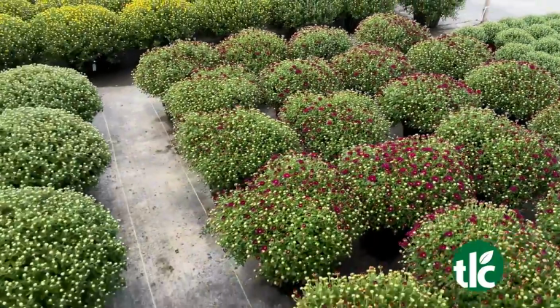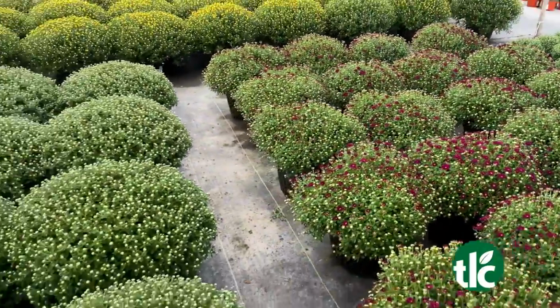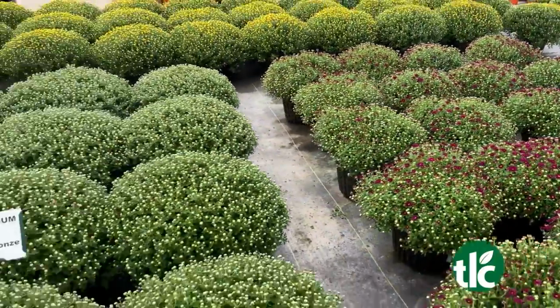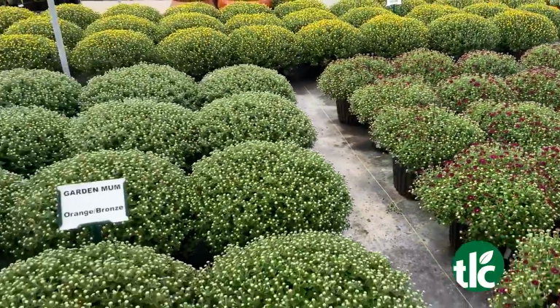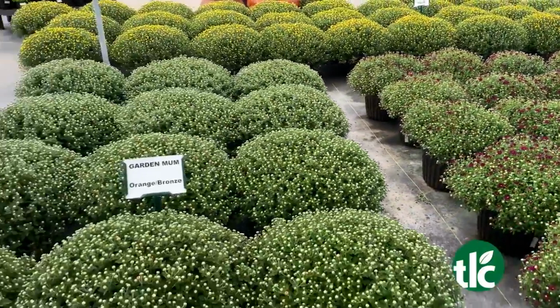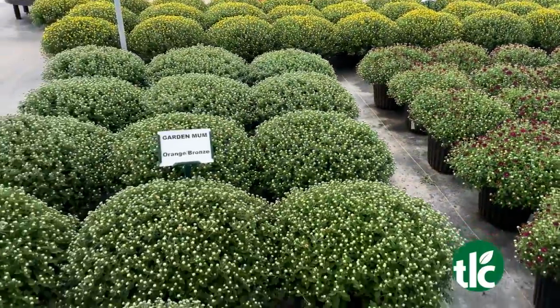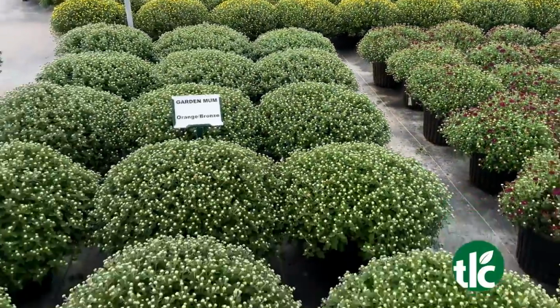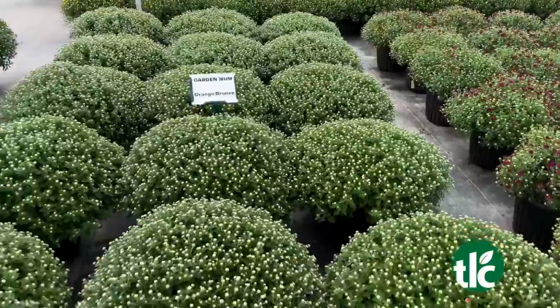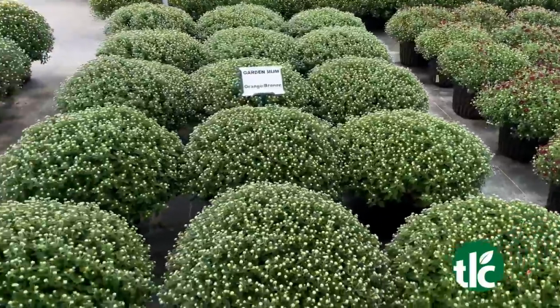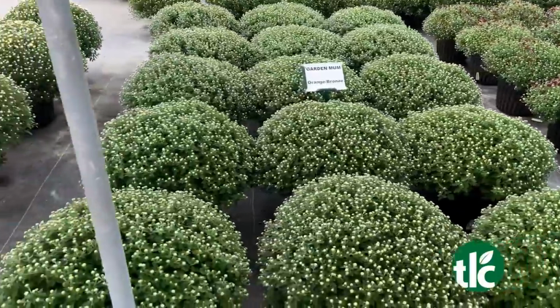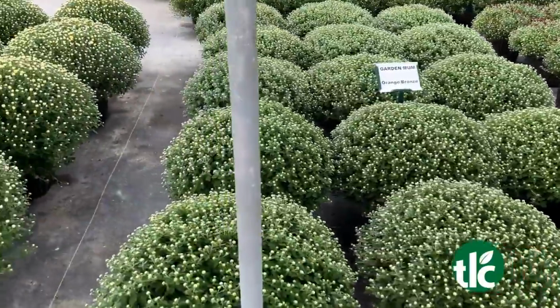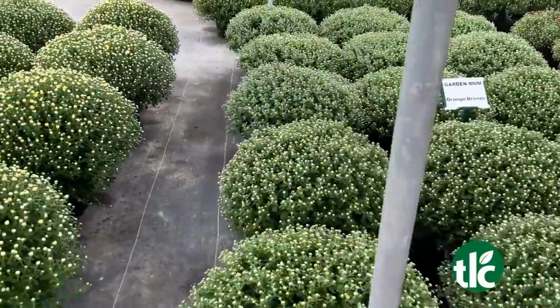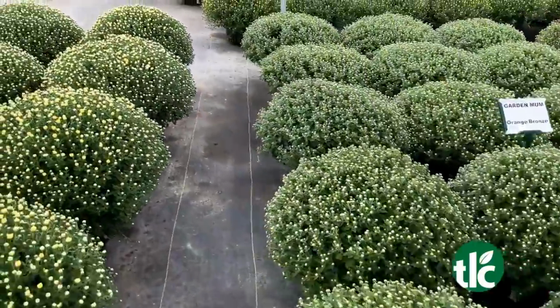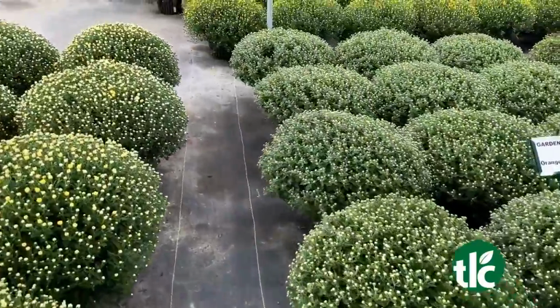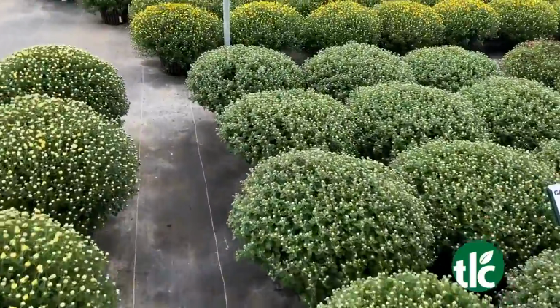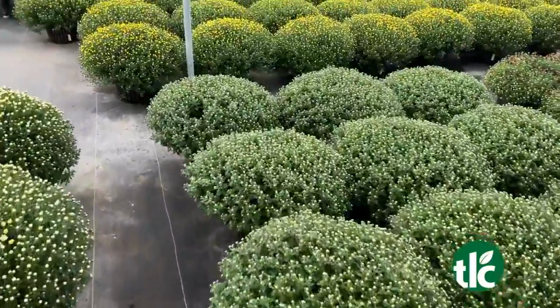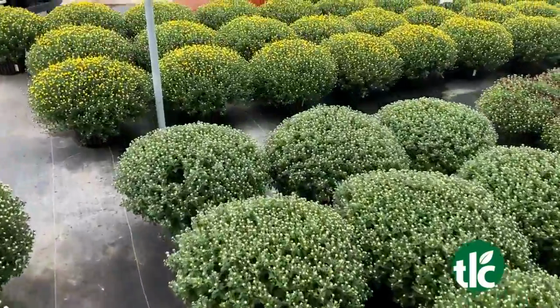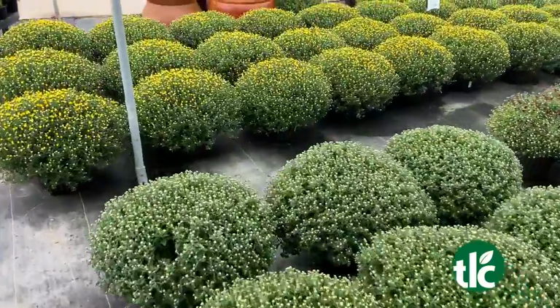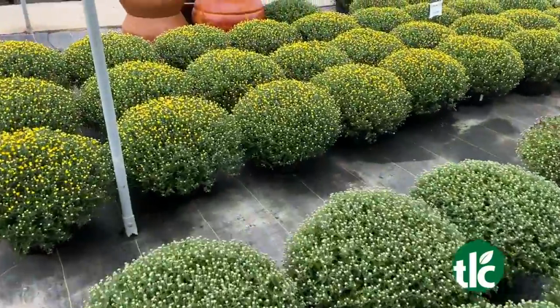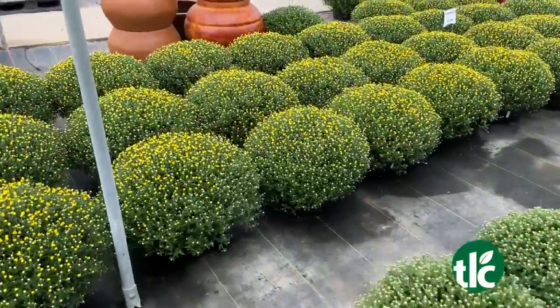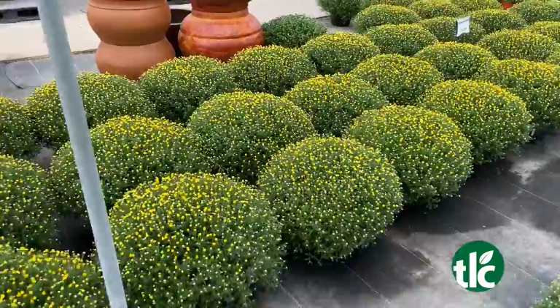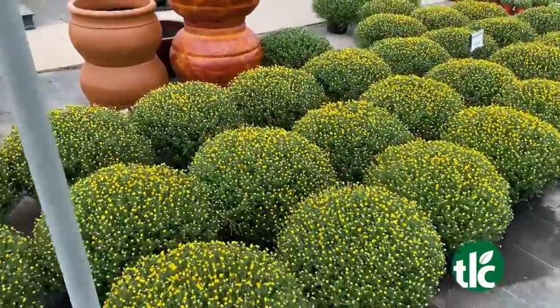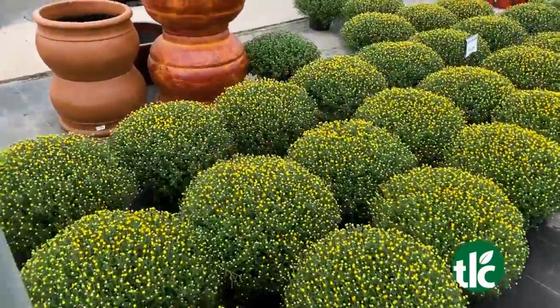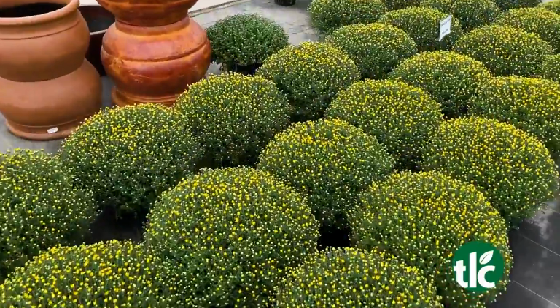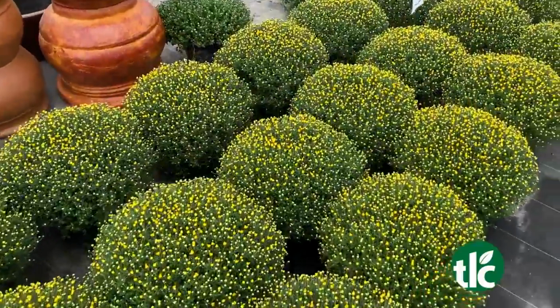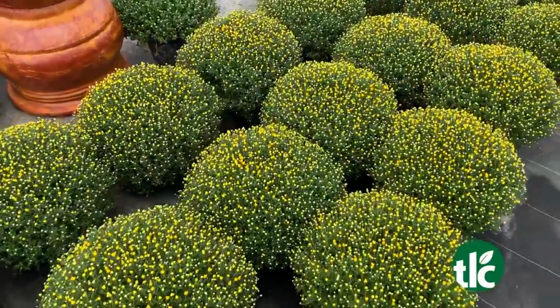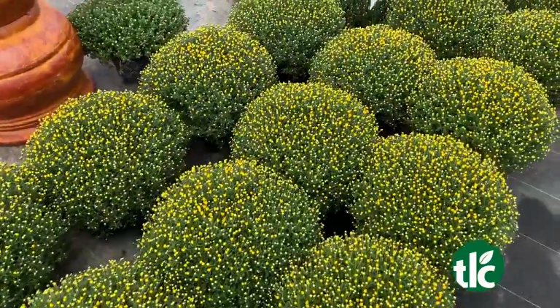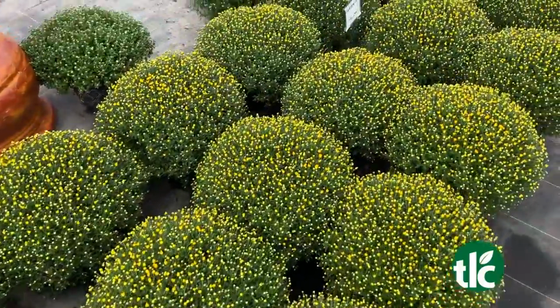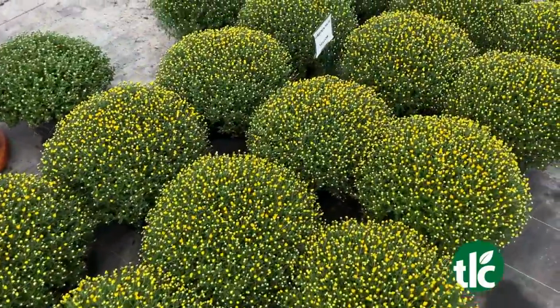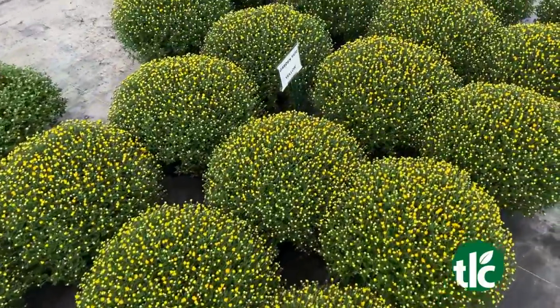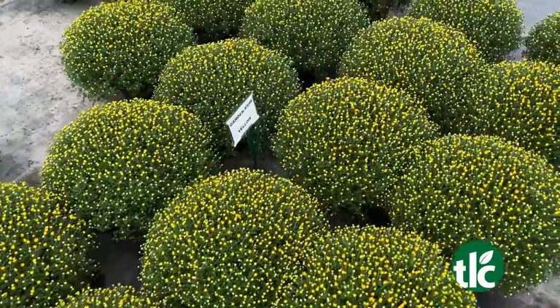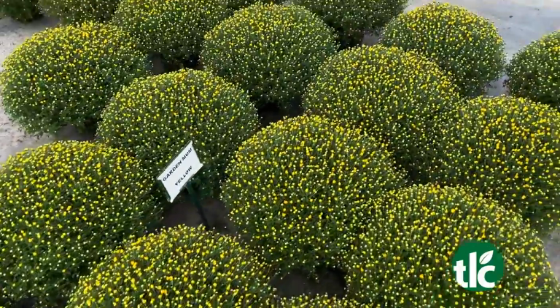Let's talk about the mums here — they are so pretty and they're great this year. It was so hot this summer that they're all kind of delayed a little bit, but it's great because they'll last through October. Everything worth having is worth waiting for, and these mums are worth waiting for.